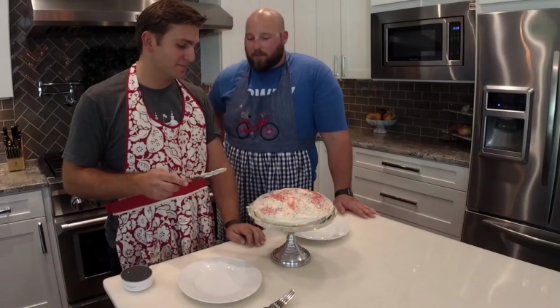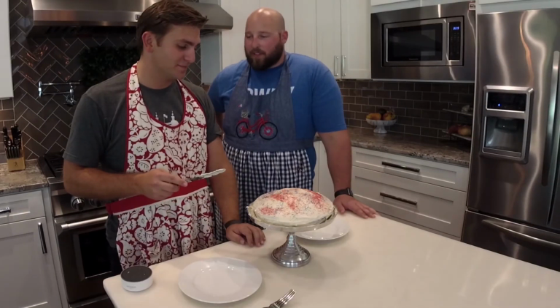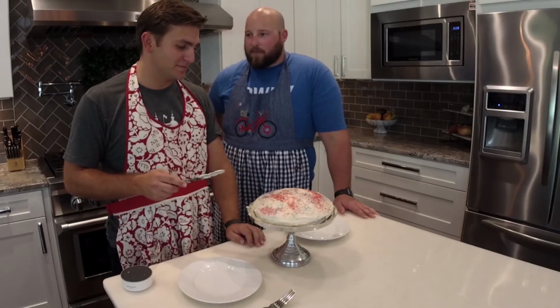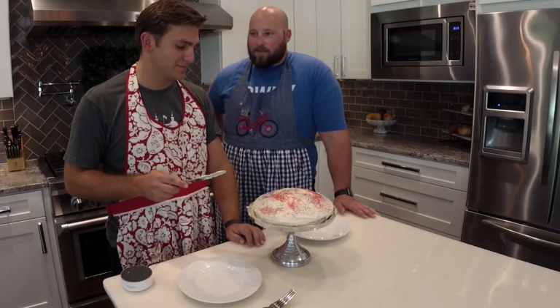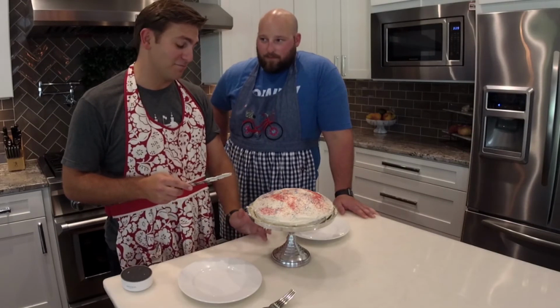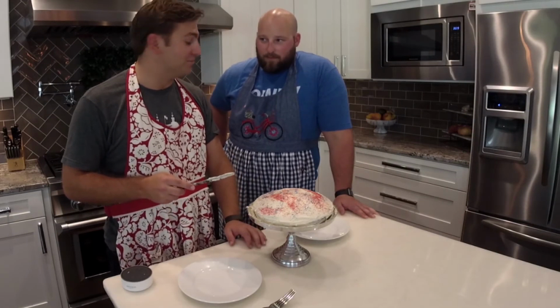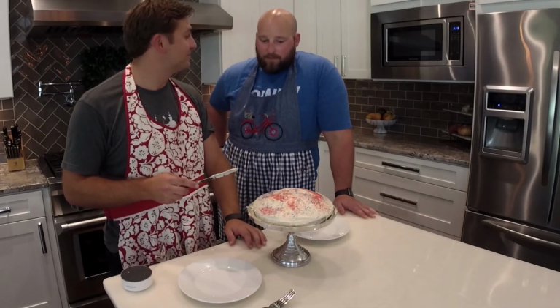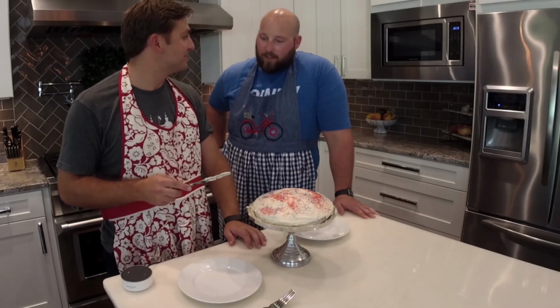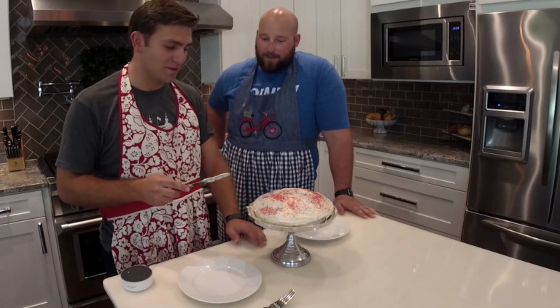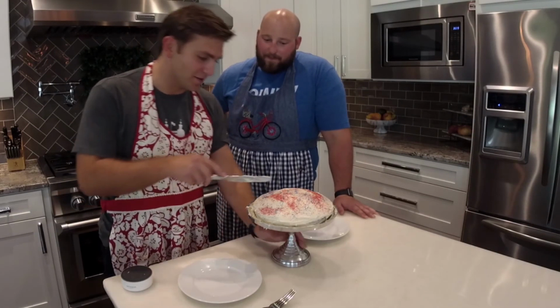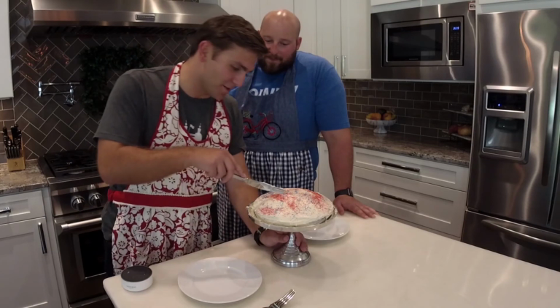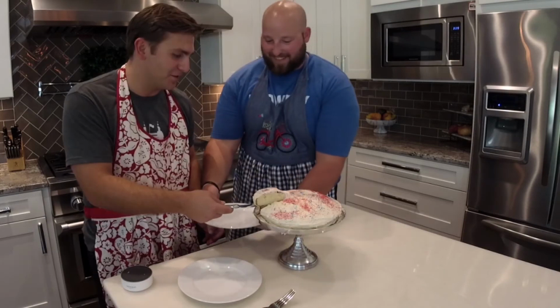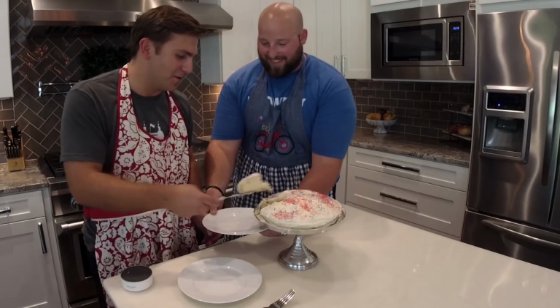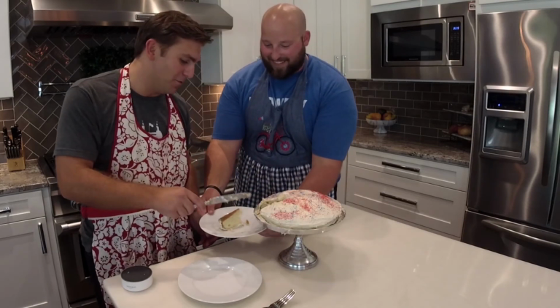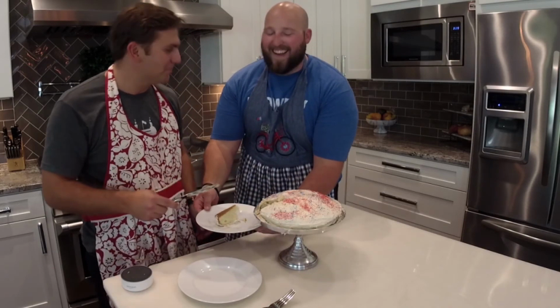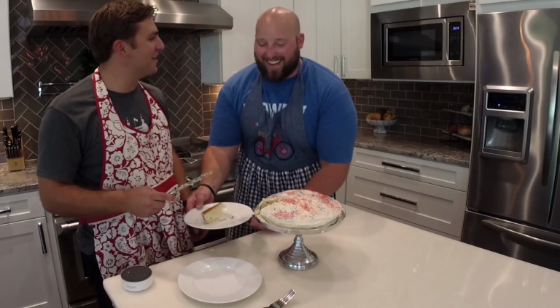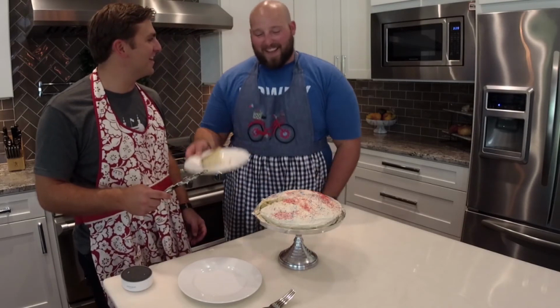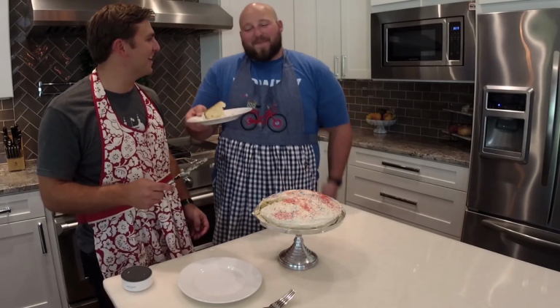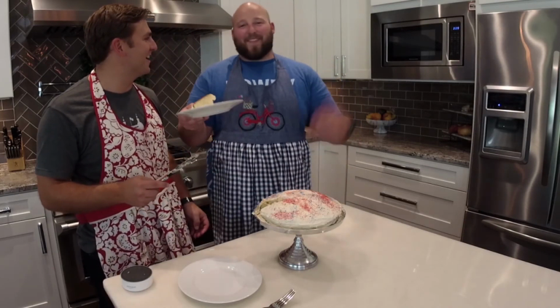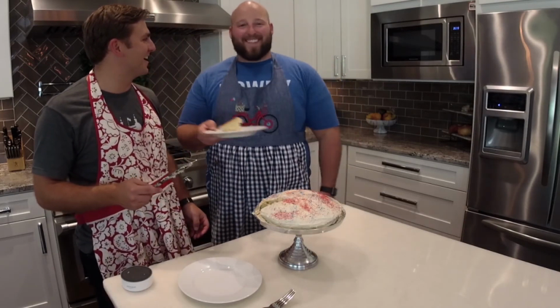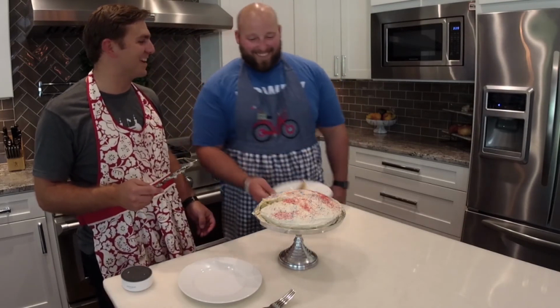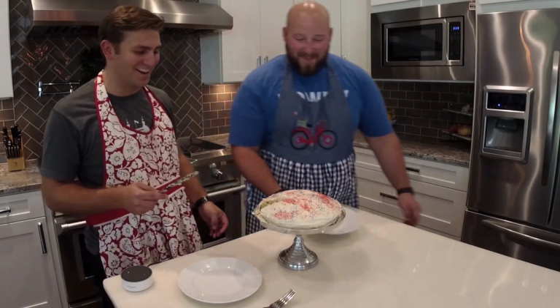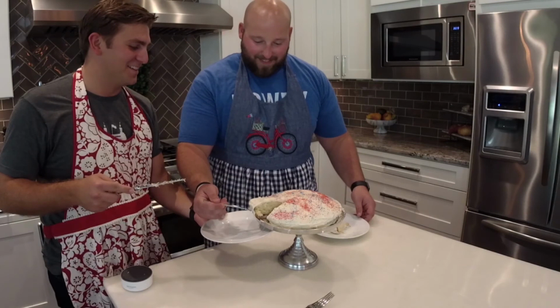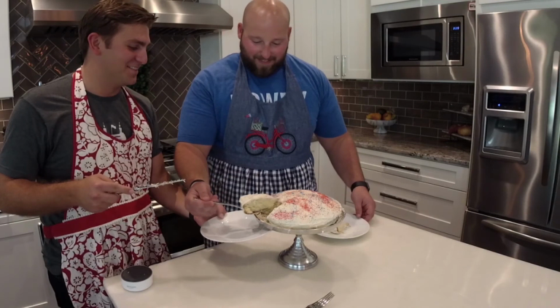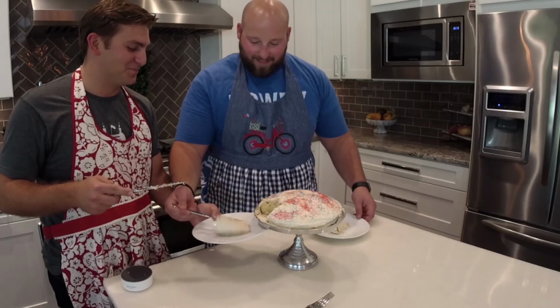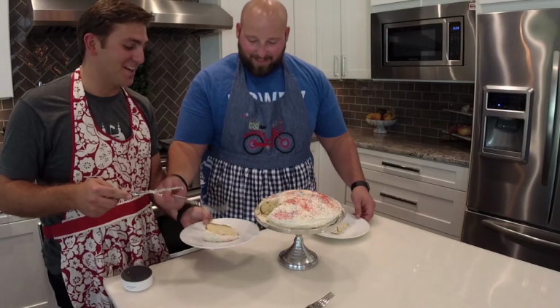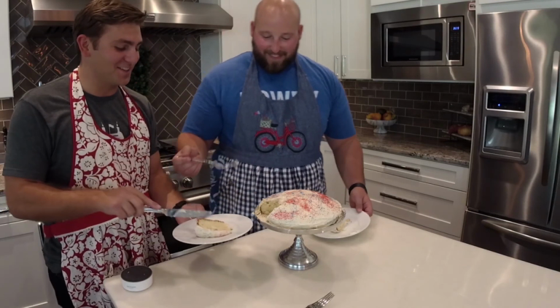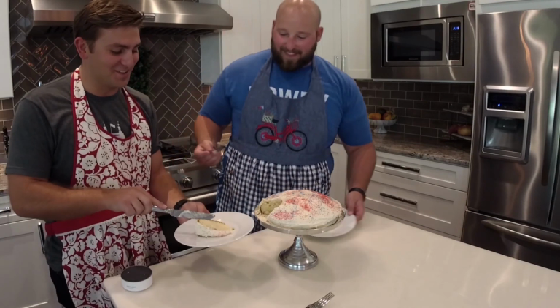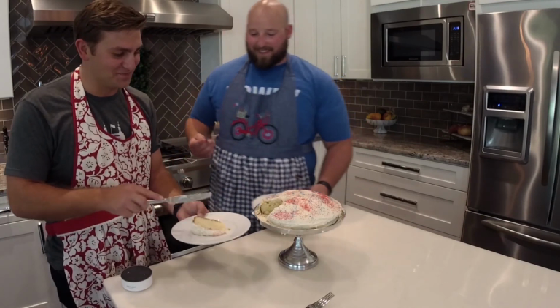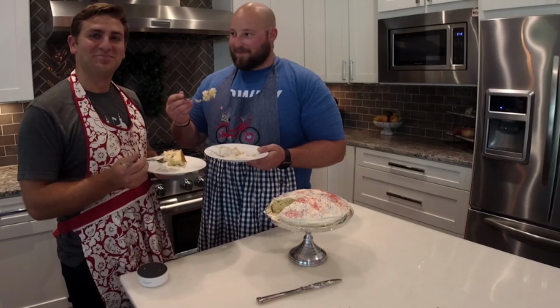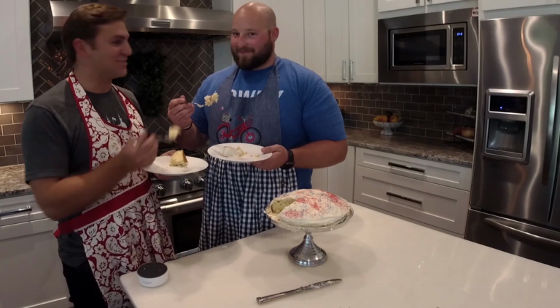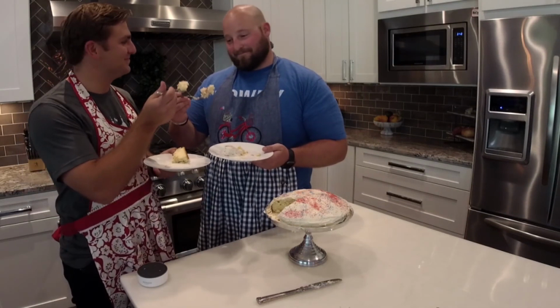You know what the 14th step is? Just cut it here. Okay, cut the cake. Just pull it out. Woo! Perfect! Now that's how you do it. Right there. Cheers! We'll cut corners!